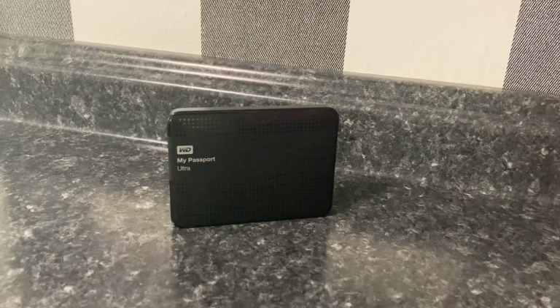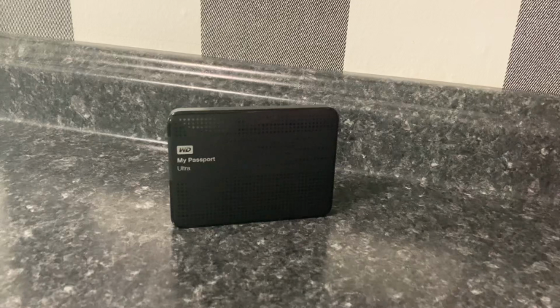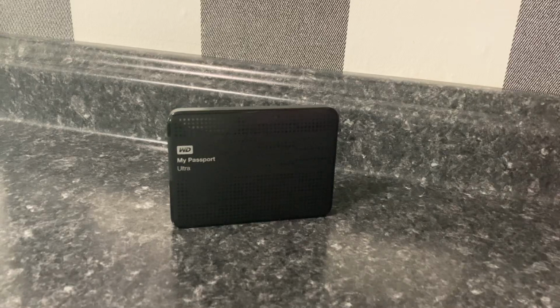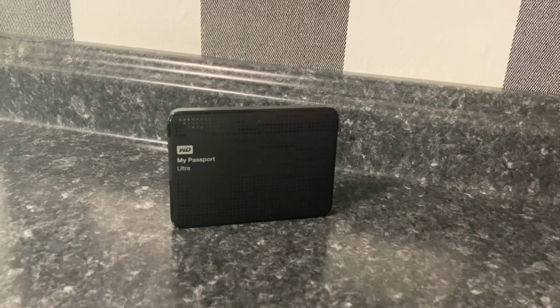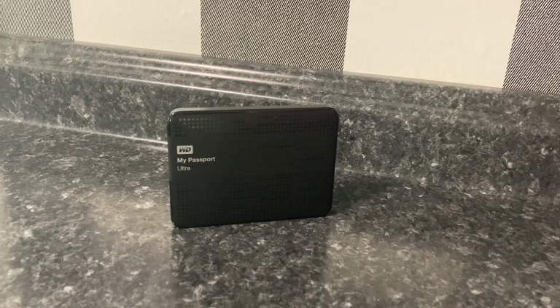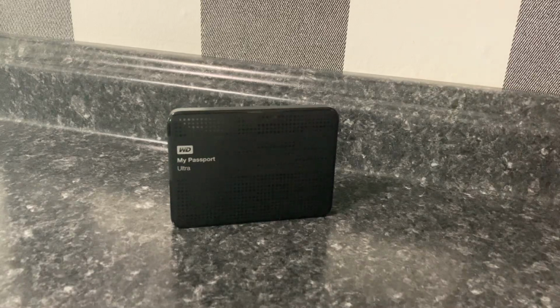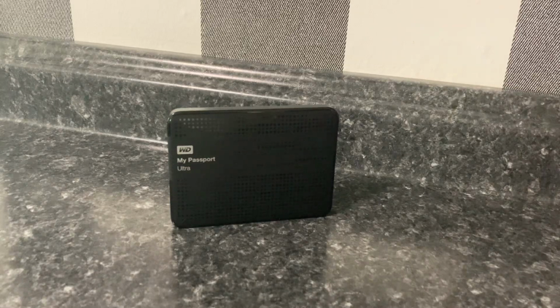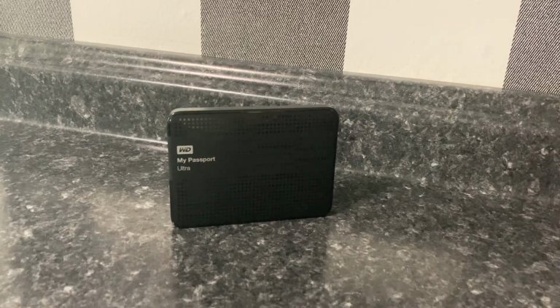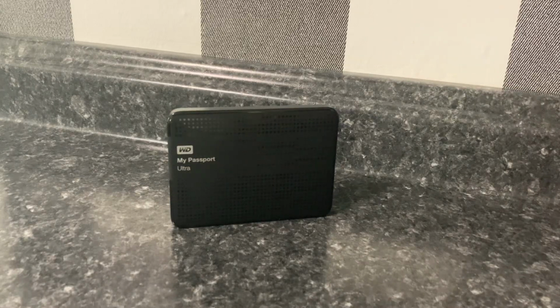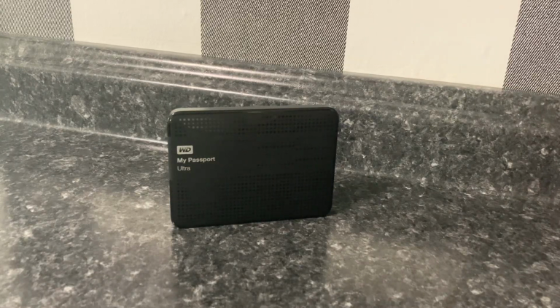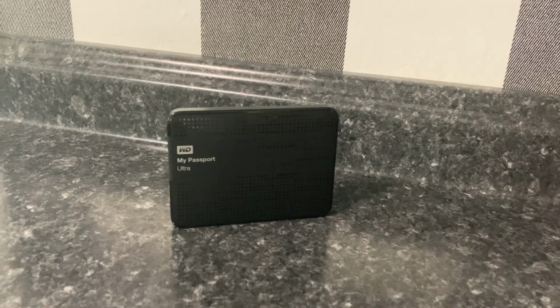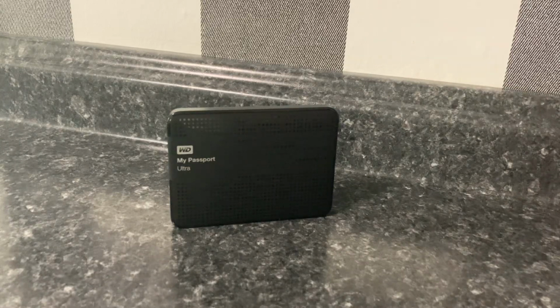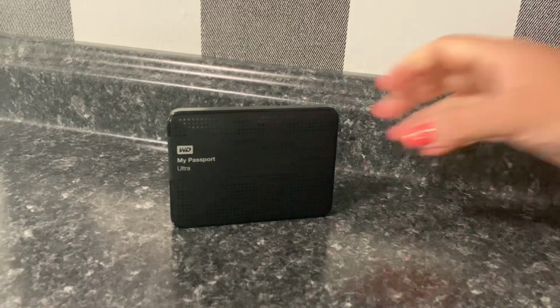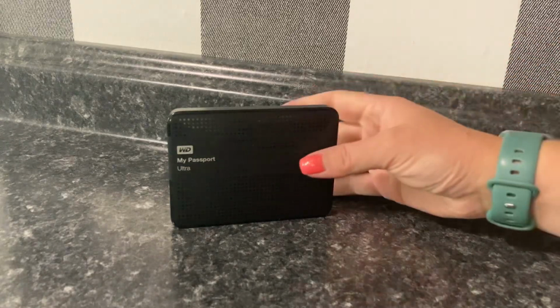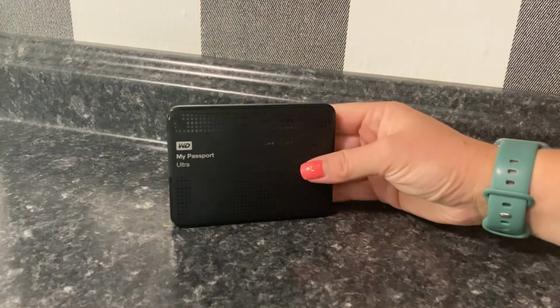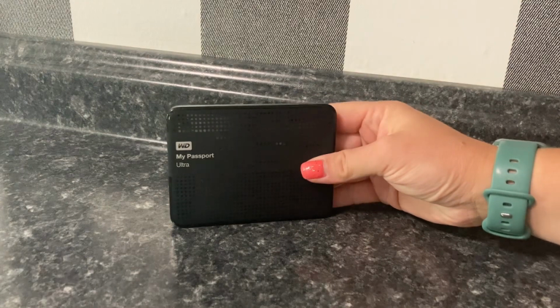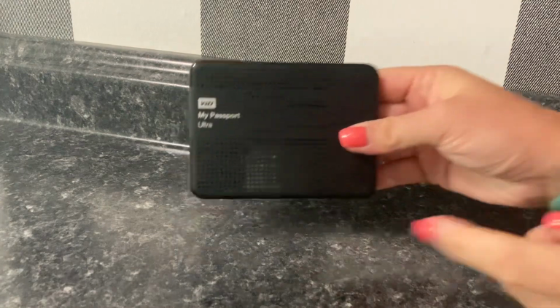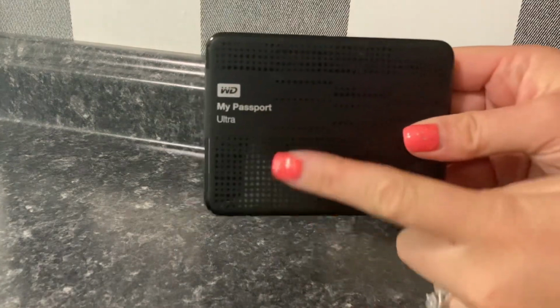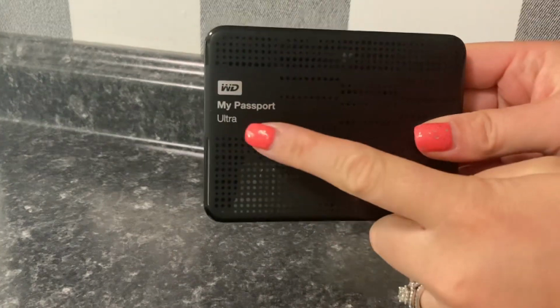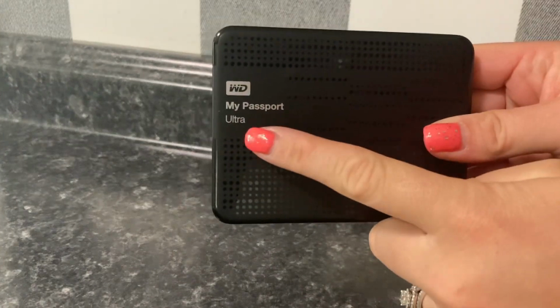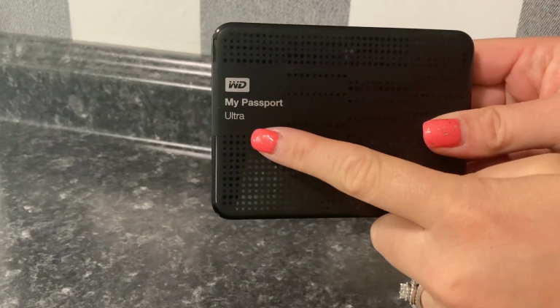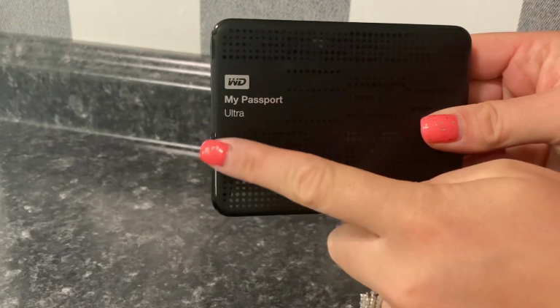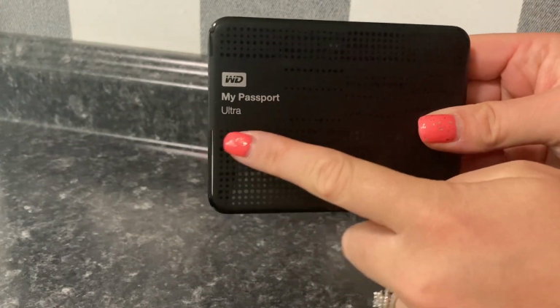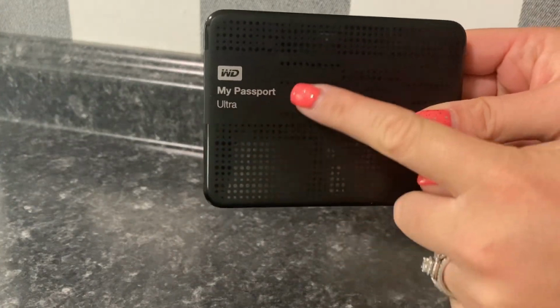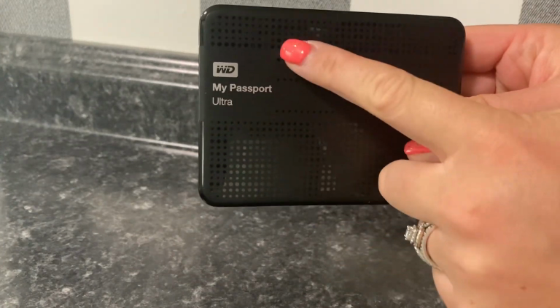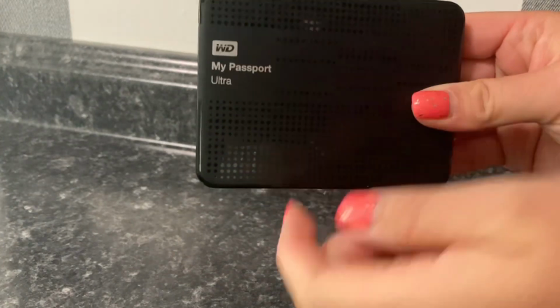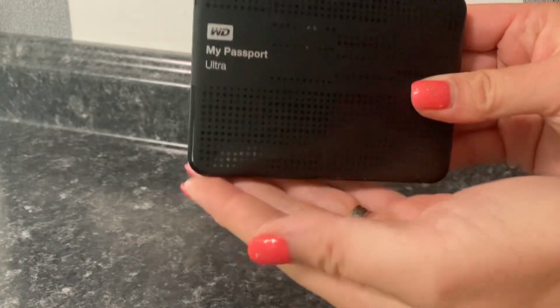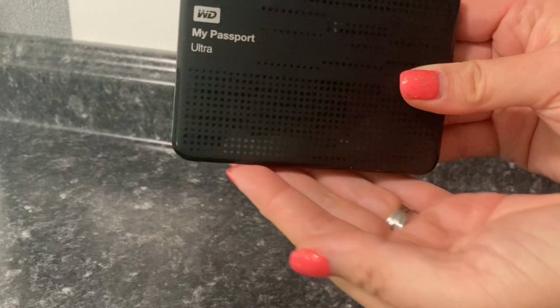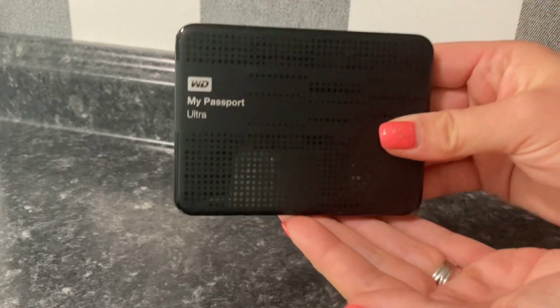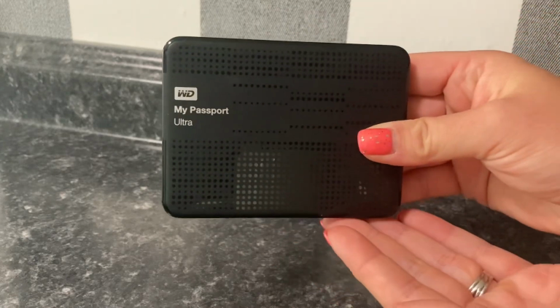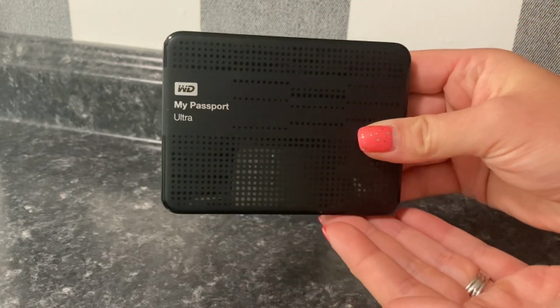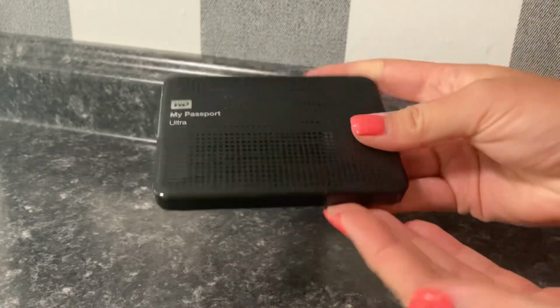If you want a large amount of storage in a small space, then you will love the WD 1TB My Passport Ultra external hard drive. It's really impressive with its sleek and compact design, making it easy to carry your data on the go without any hassle.